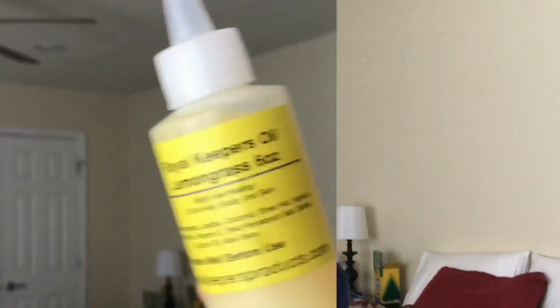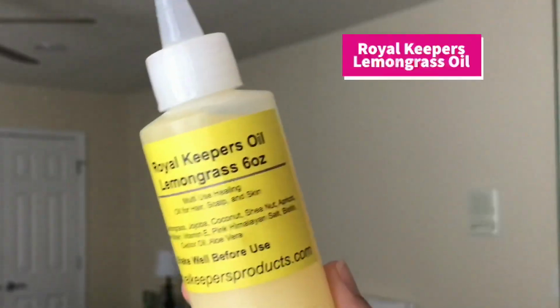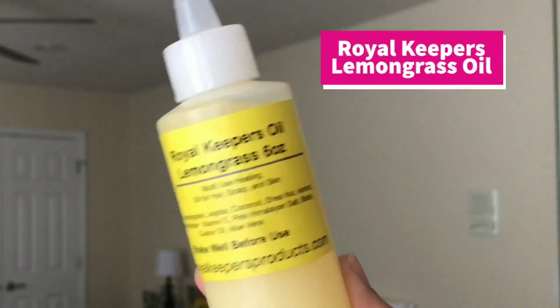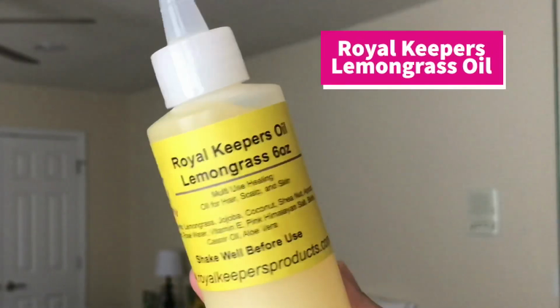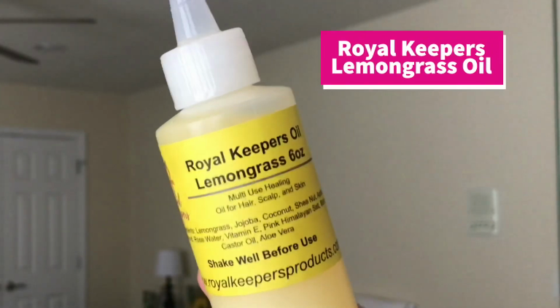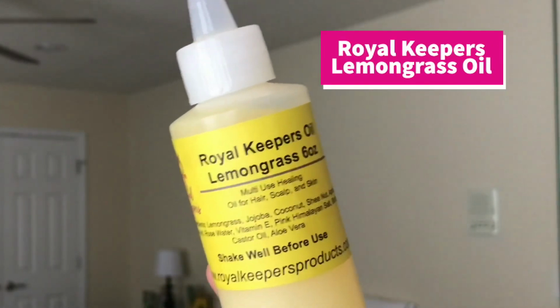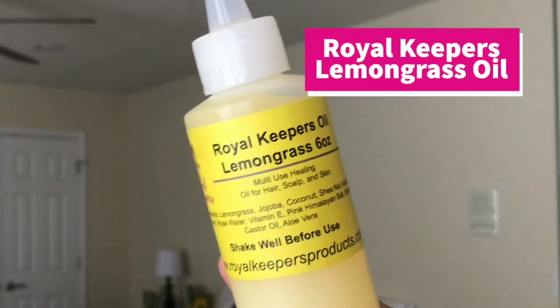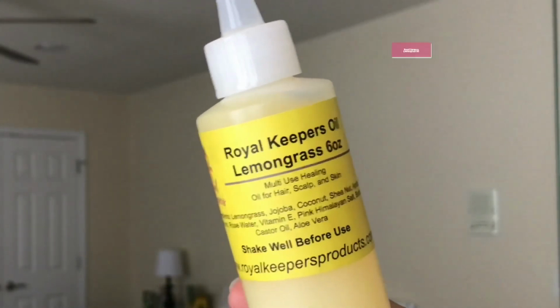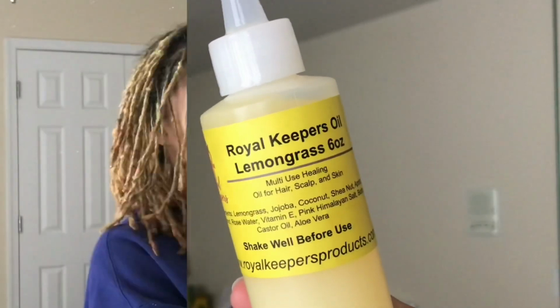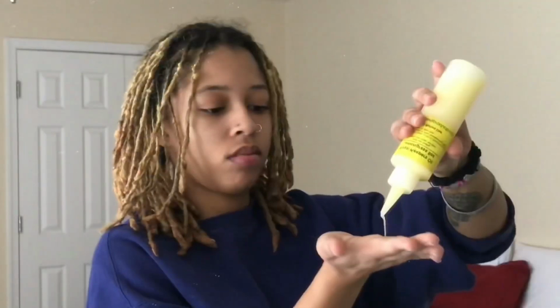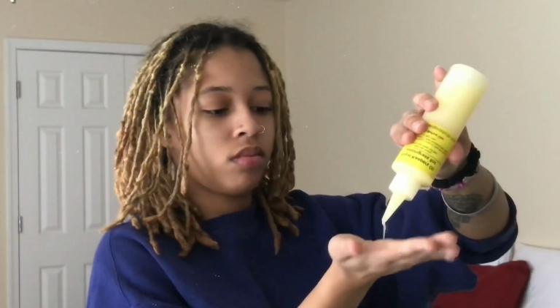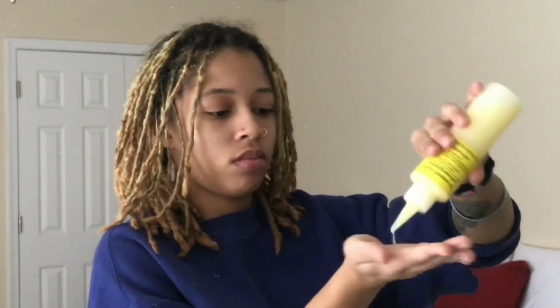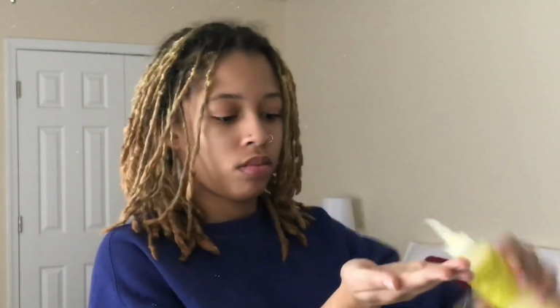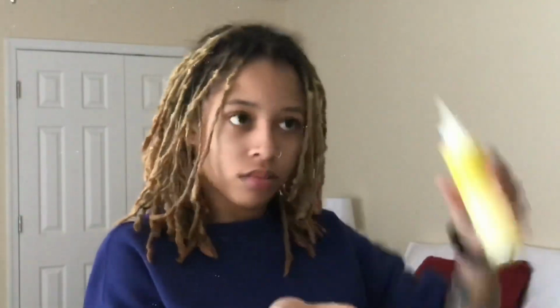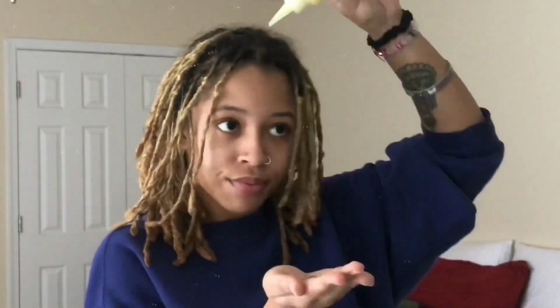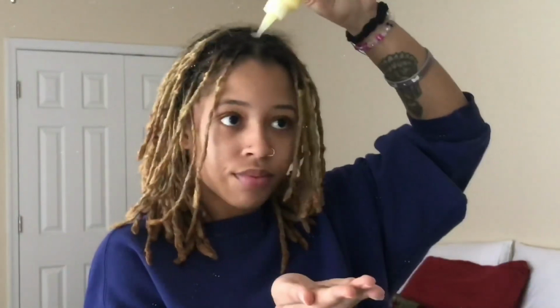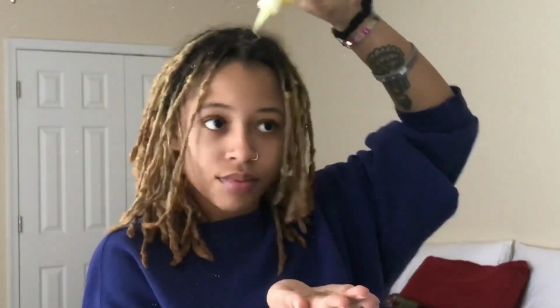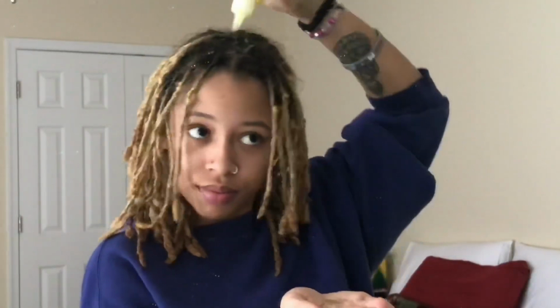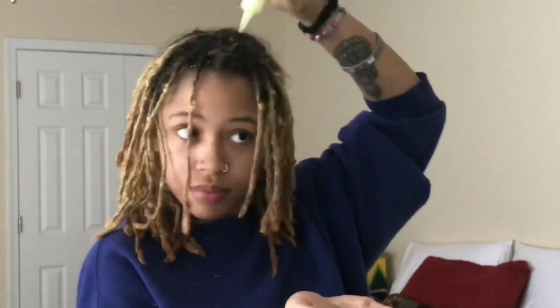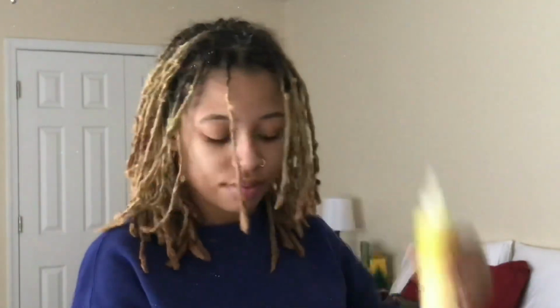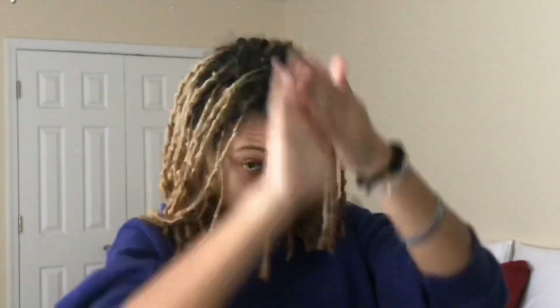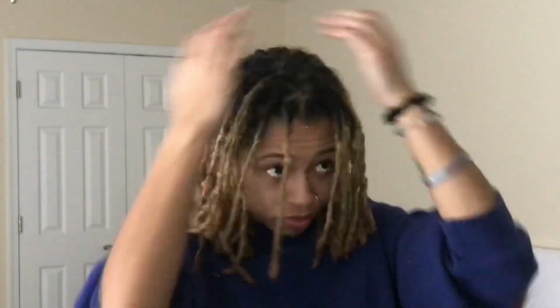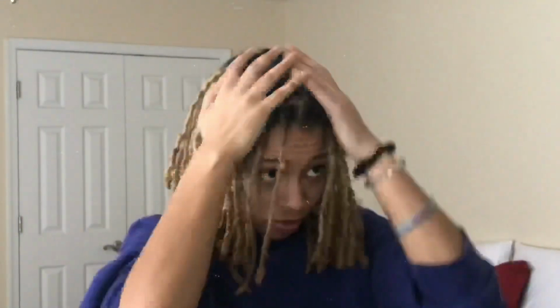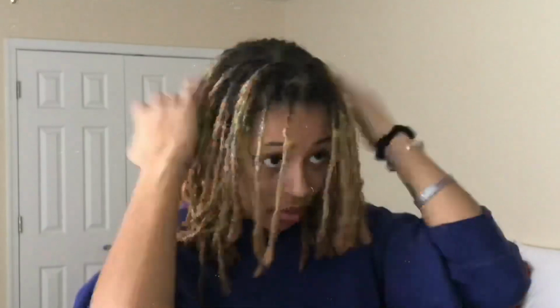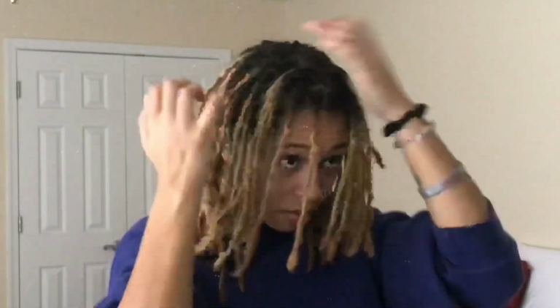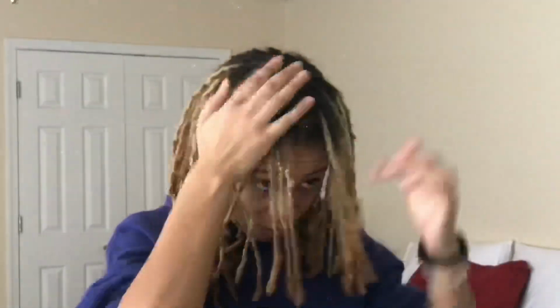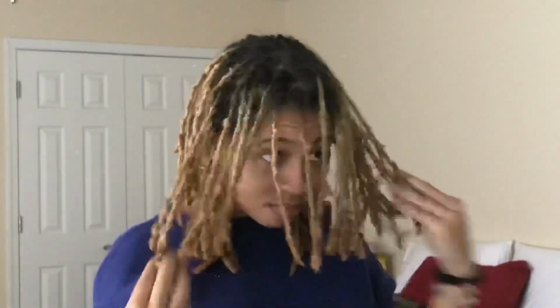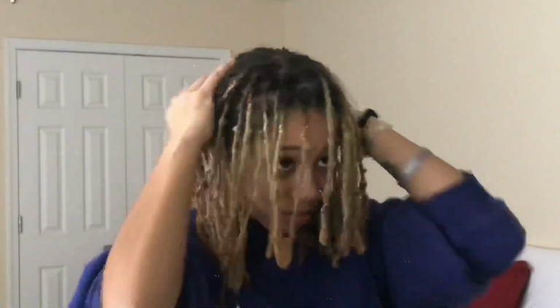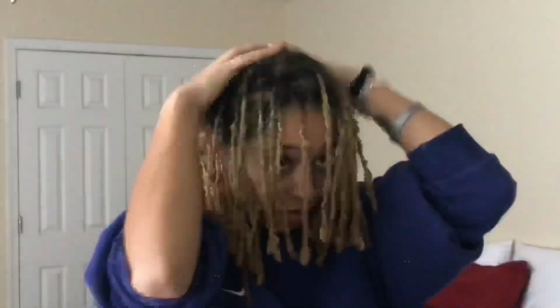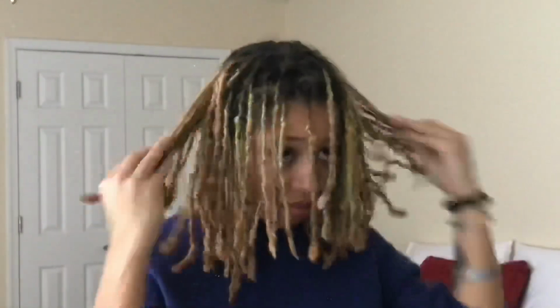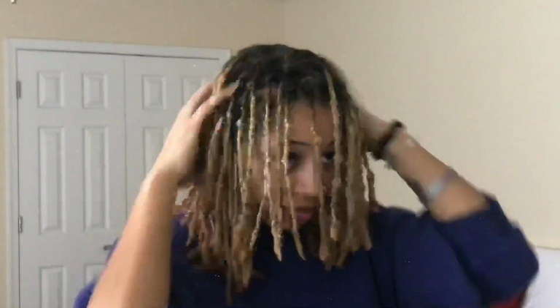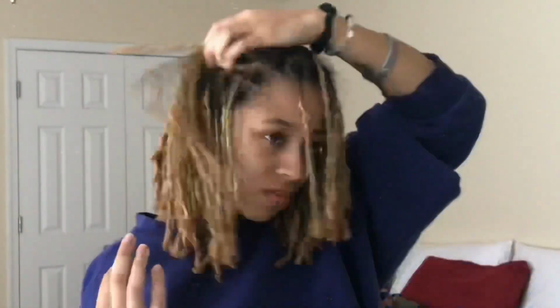I'm going to be using this Royal Keepers lemongrass oil for my palm rolling and re-twisting. I like to start off by putting the product on my hands and applying it all over my scalp as well, making sure that every lock is coated in oil so it gets that moisture.